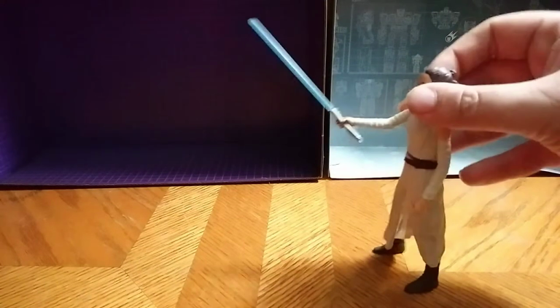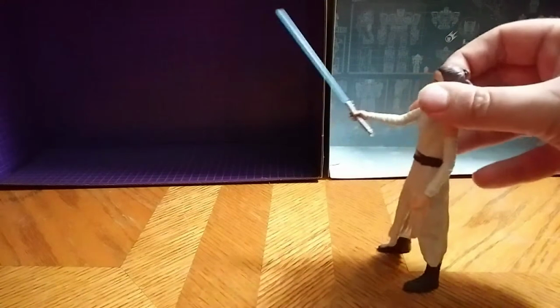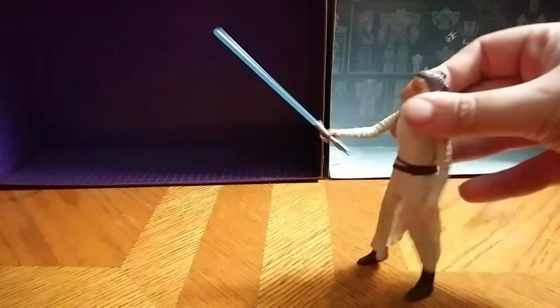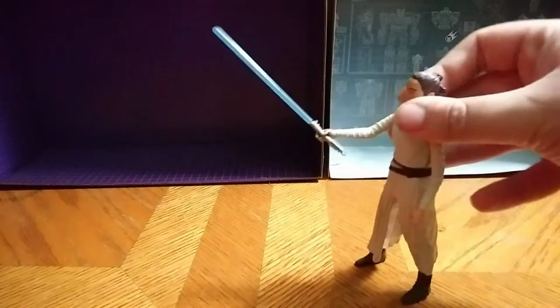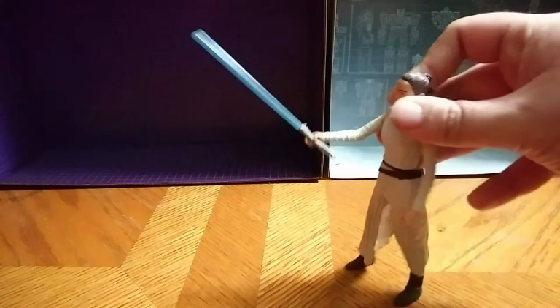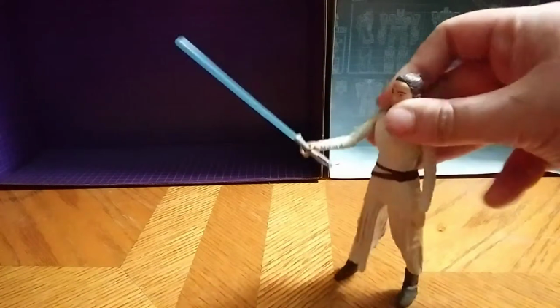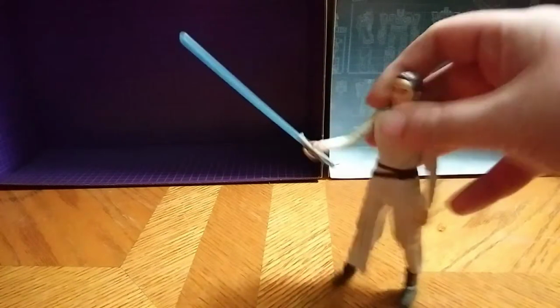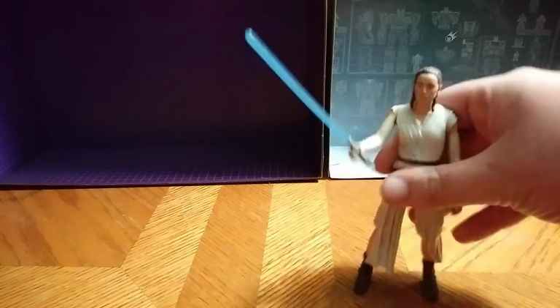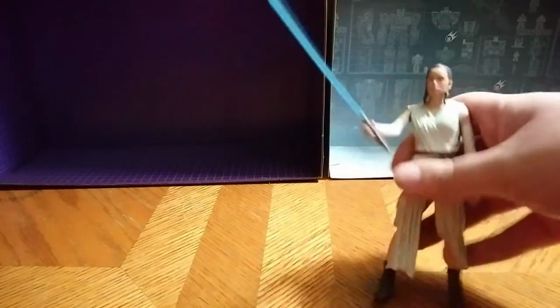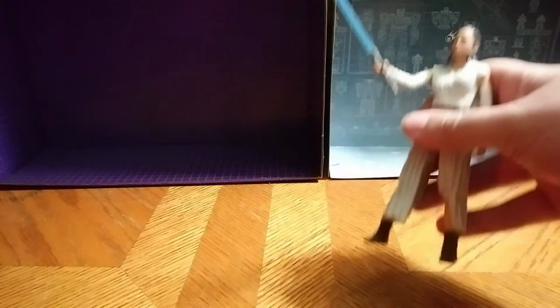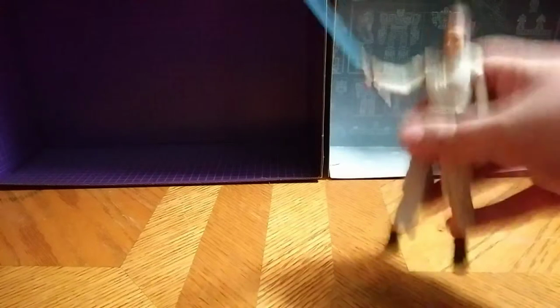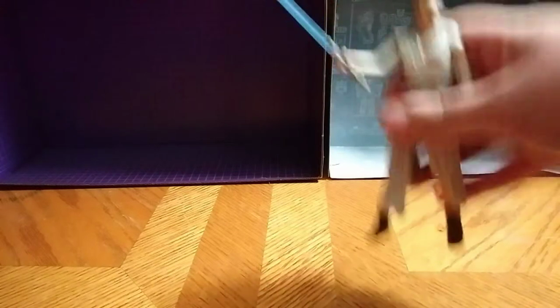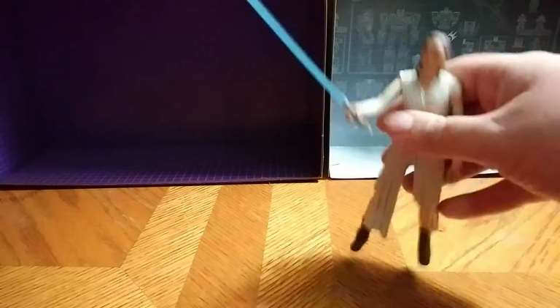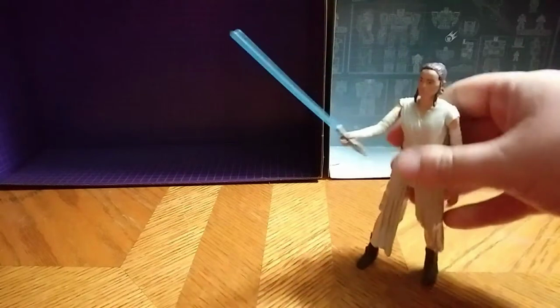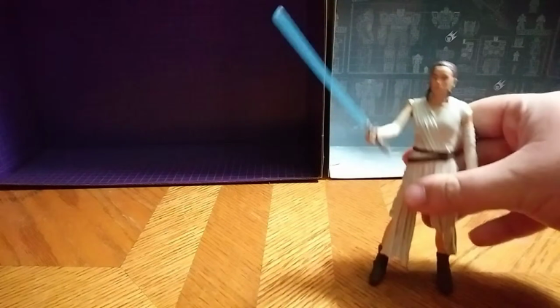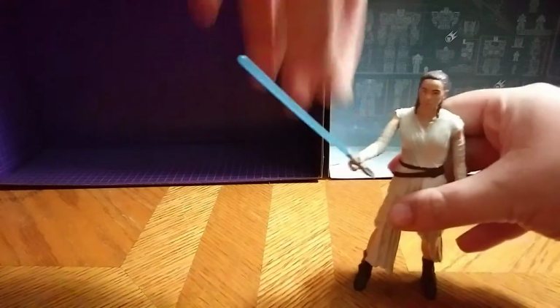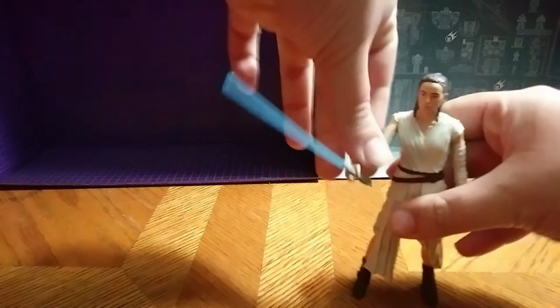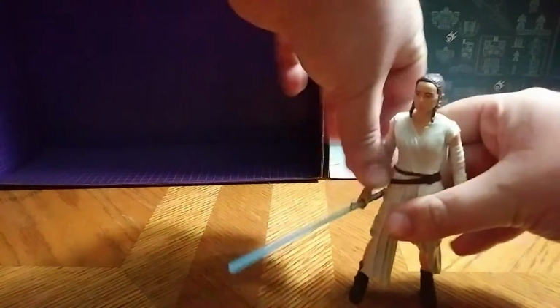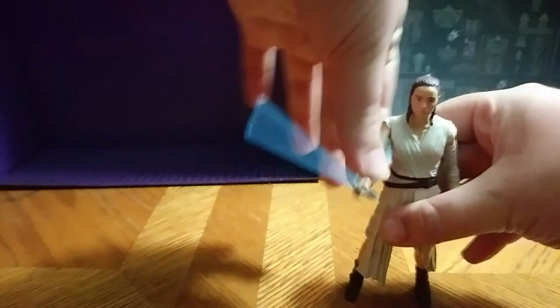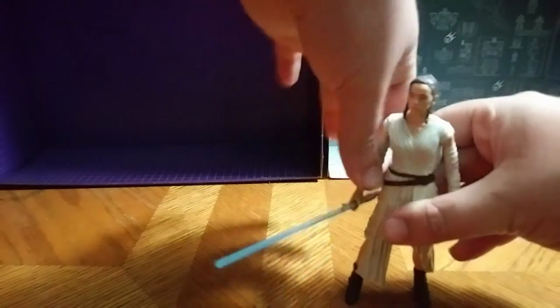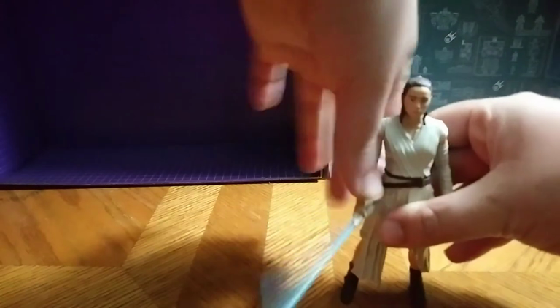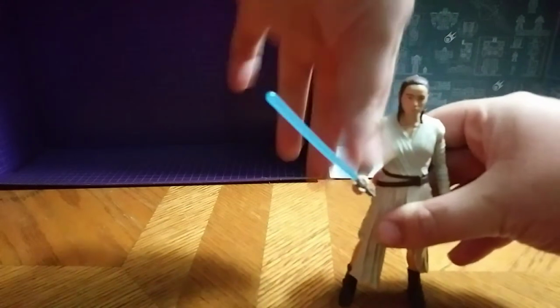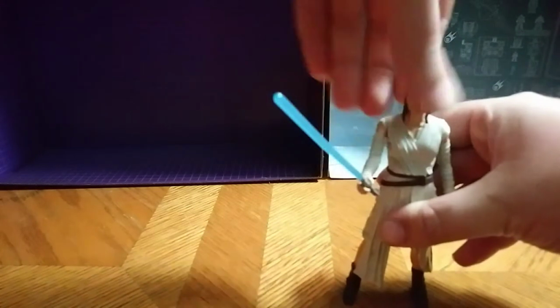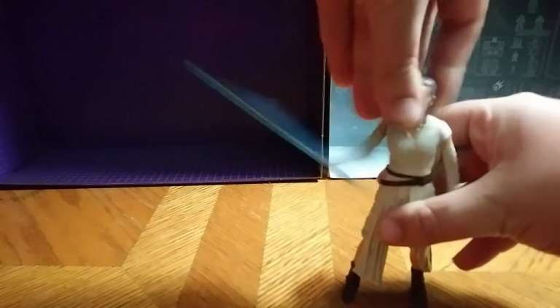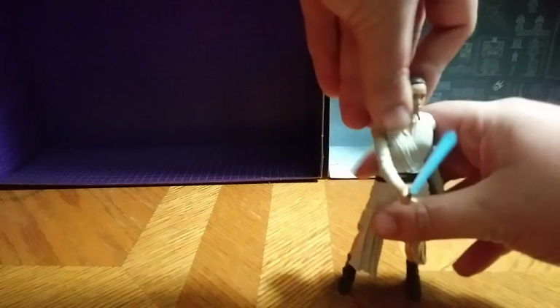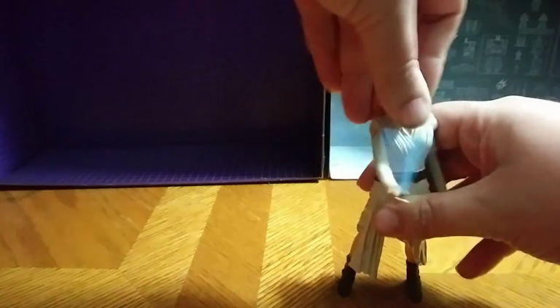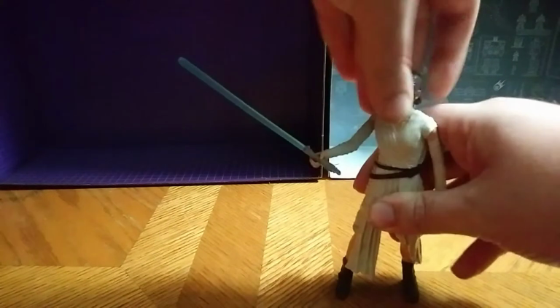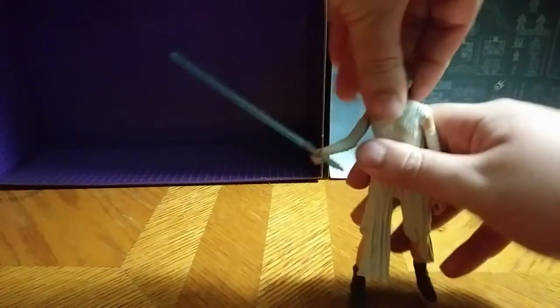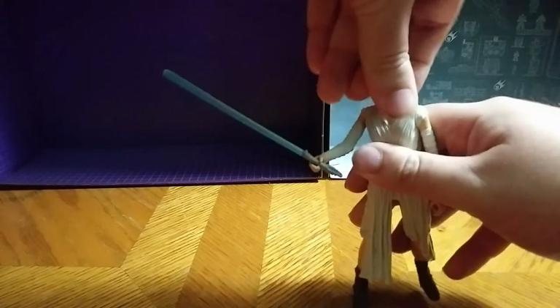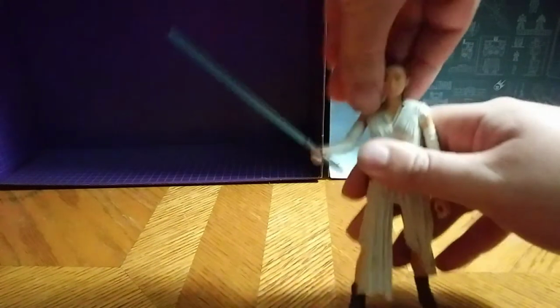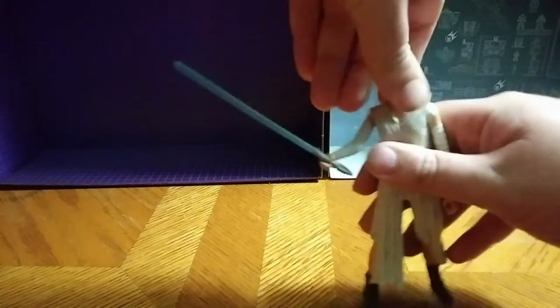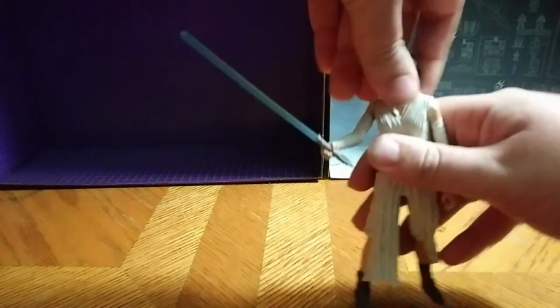It doesn't have any posability at the legs, which I do find a letdown. Arms can move, I do like that. Head can move a little bit.